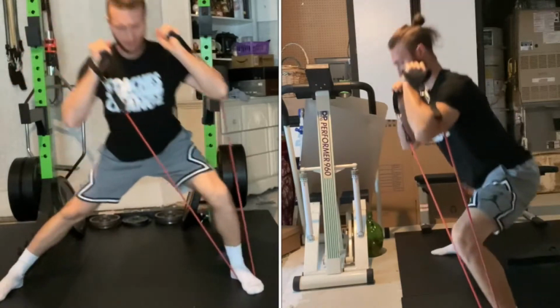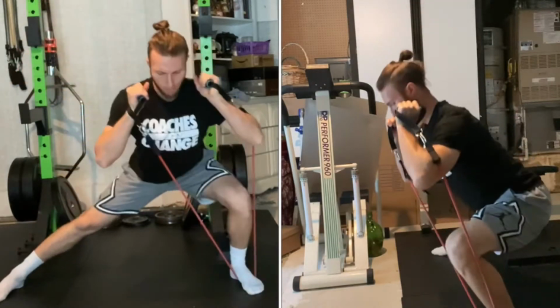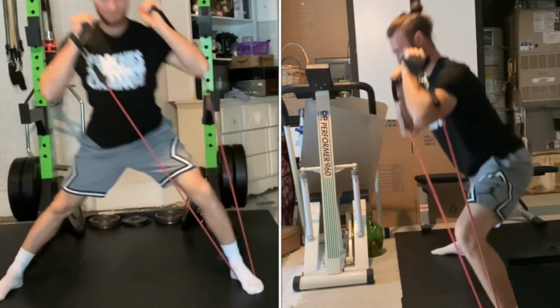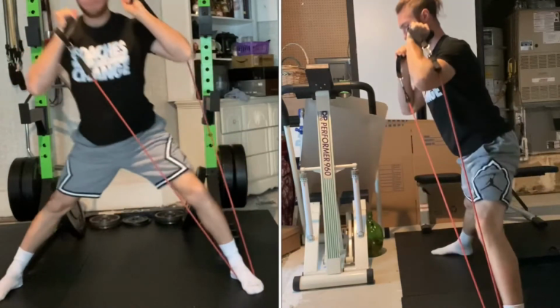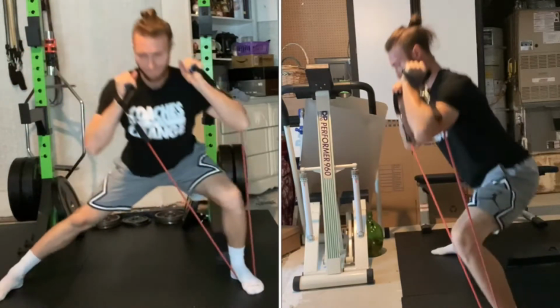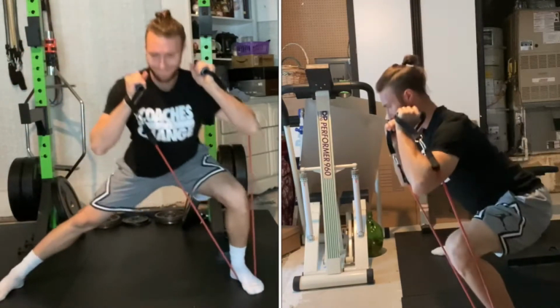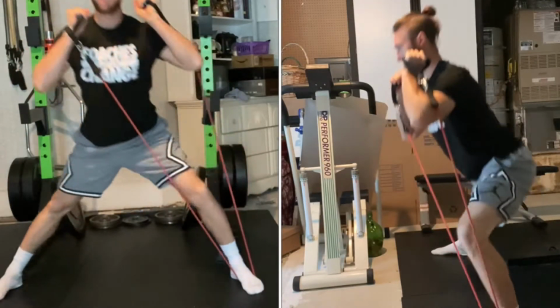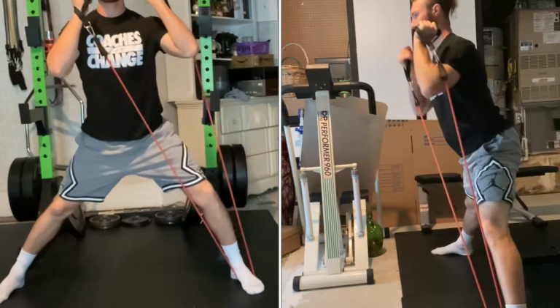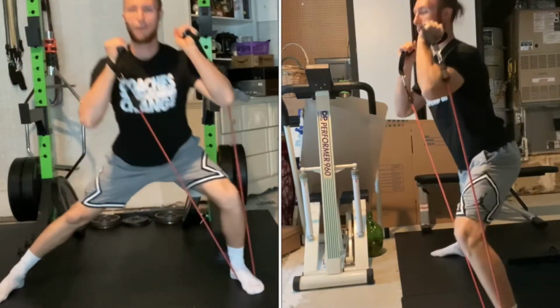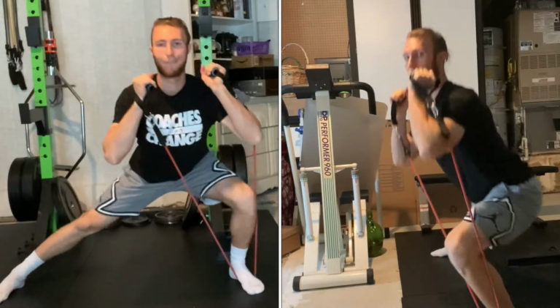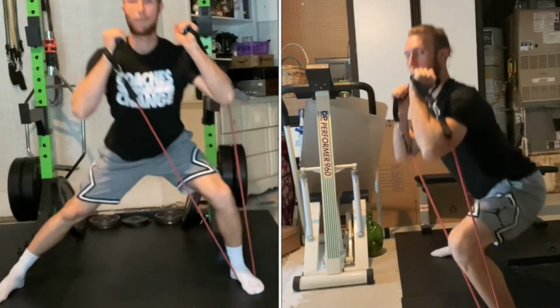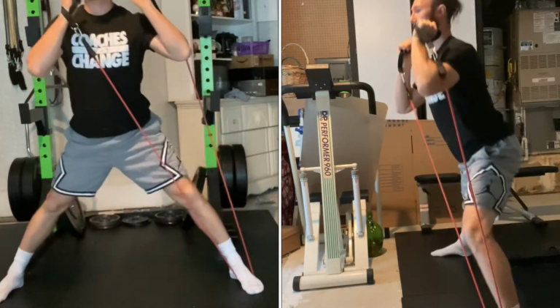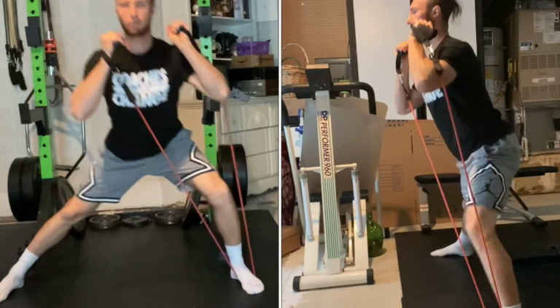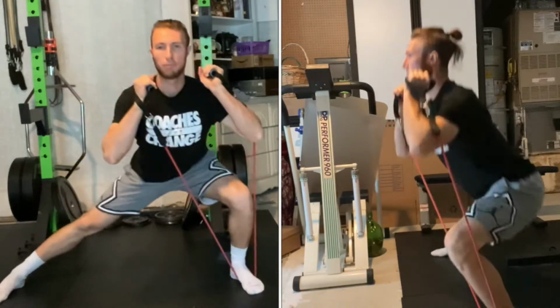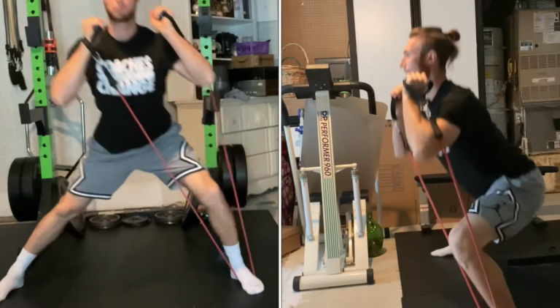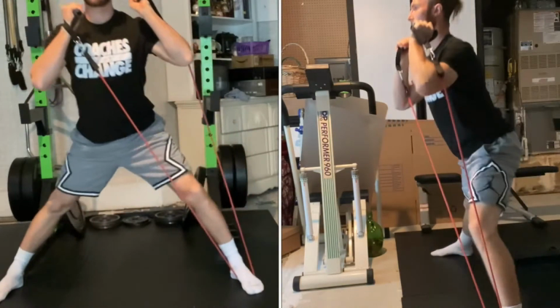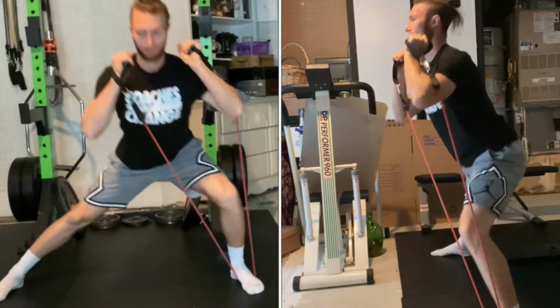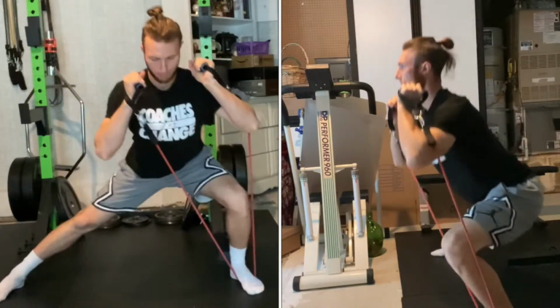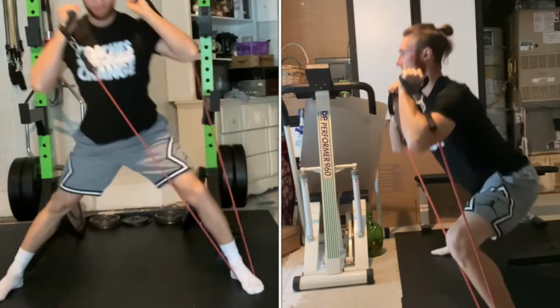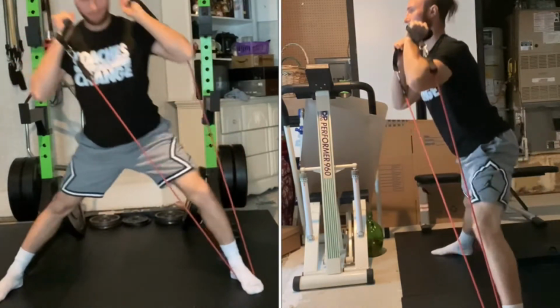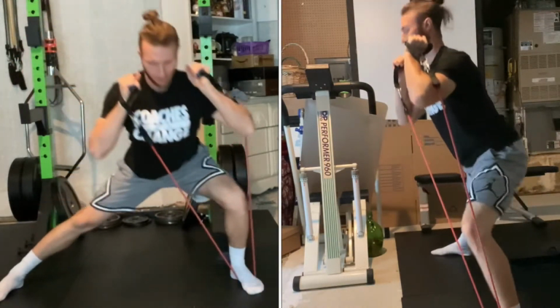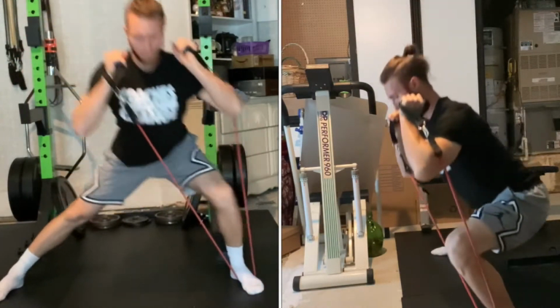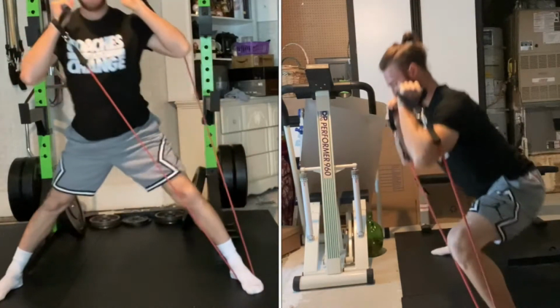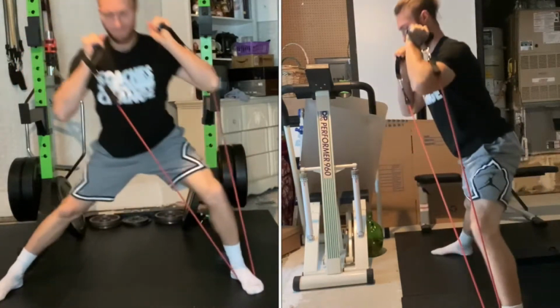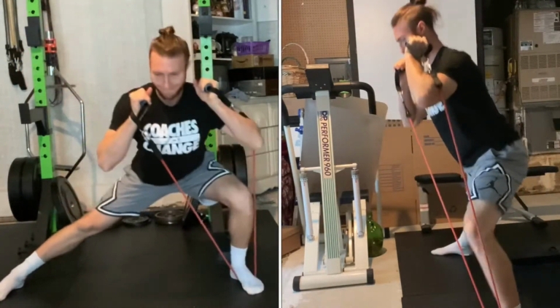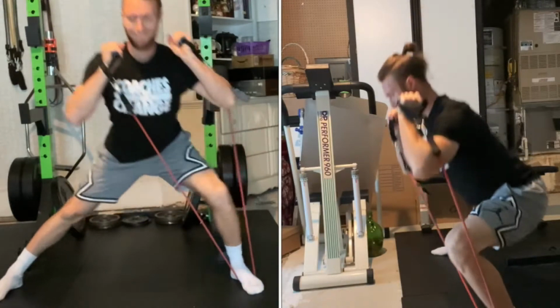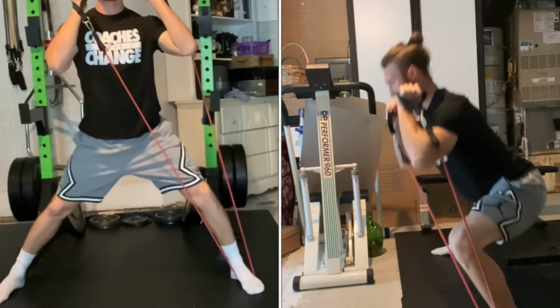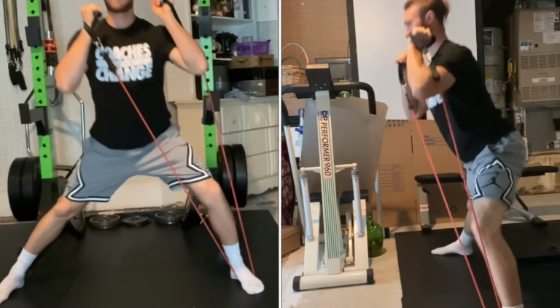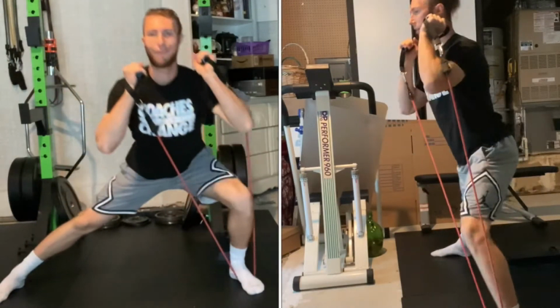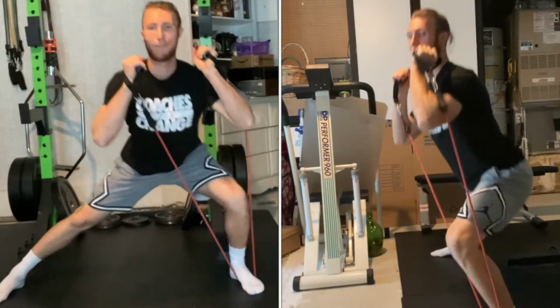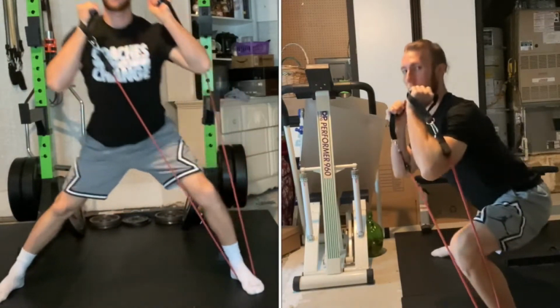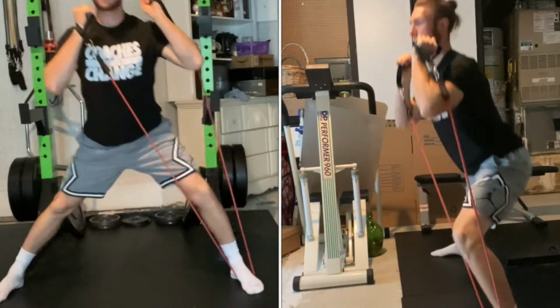Initiate the movement on one leg by bending that leg's knee, pushing that leg's hip back, and keeping that leg's heel on the ground. The opposite leg will remain straight throughout the movement, which will feel like a stretch on the inner thigh.